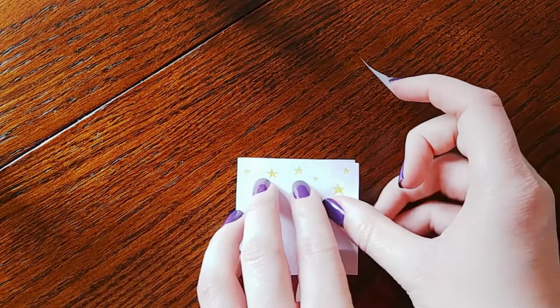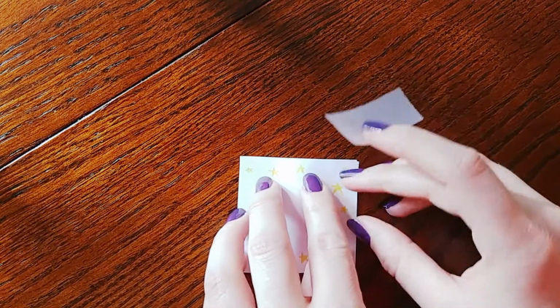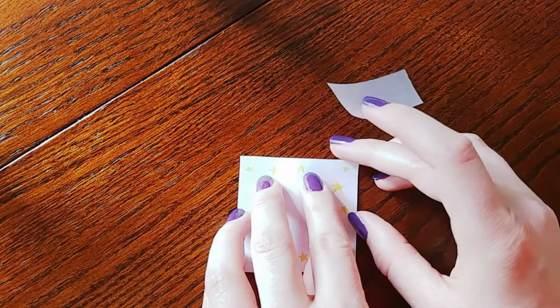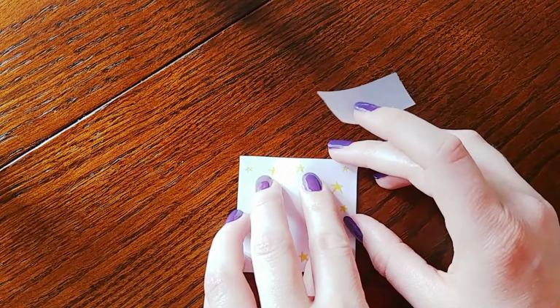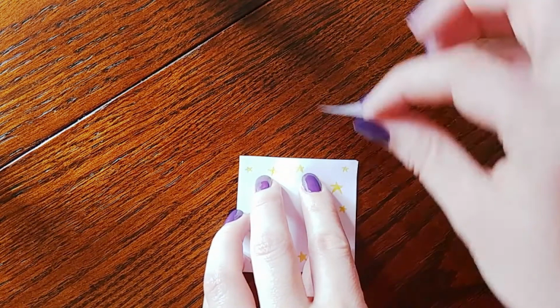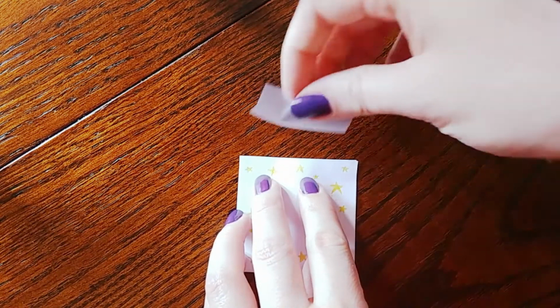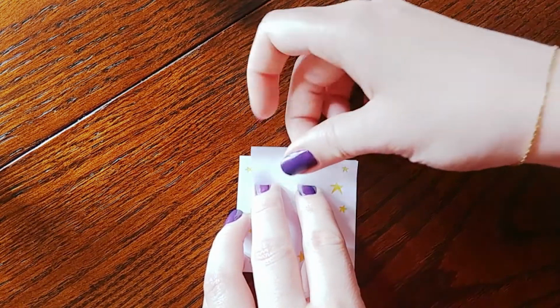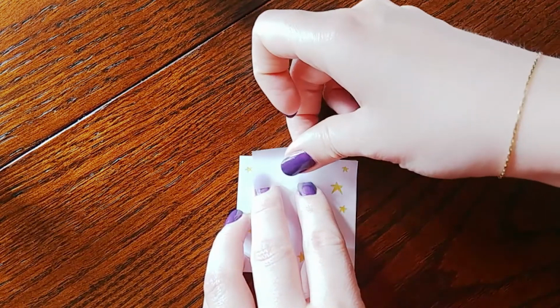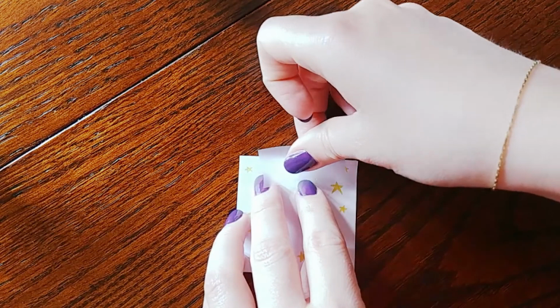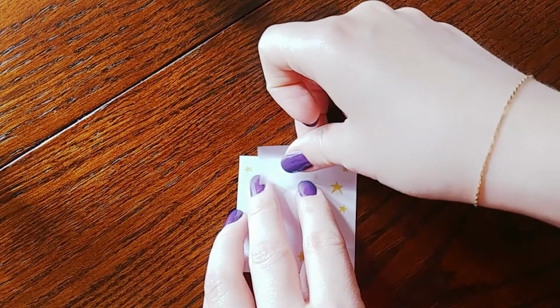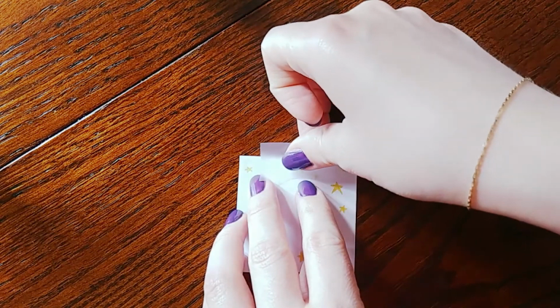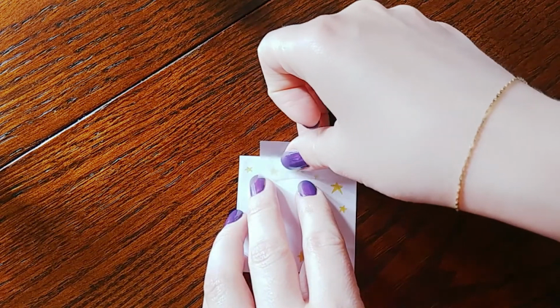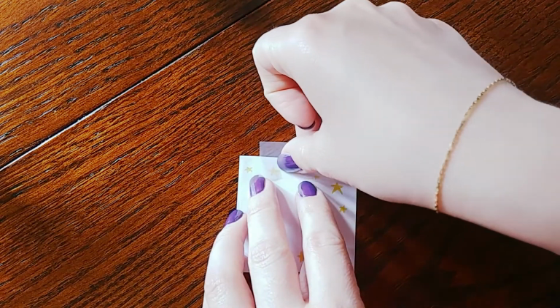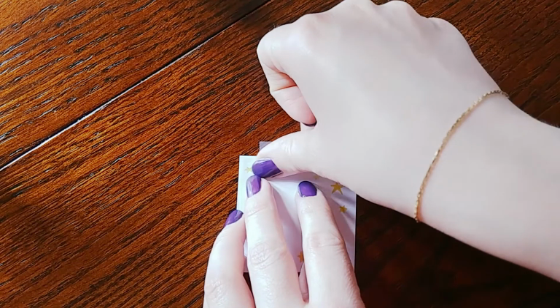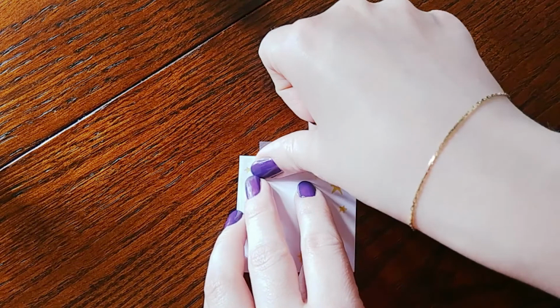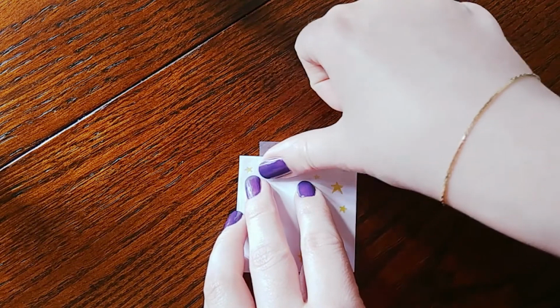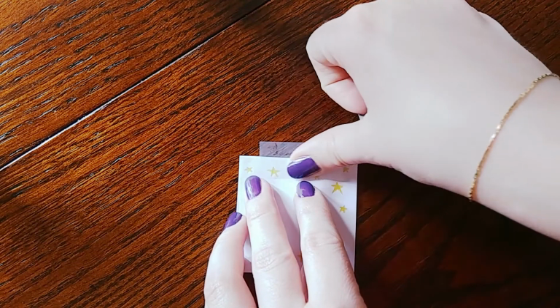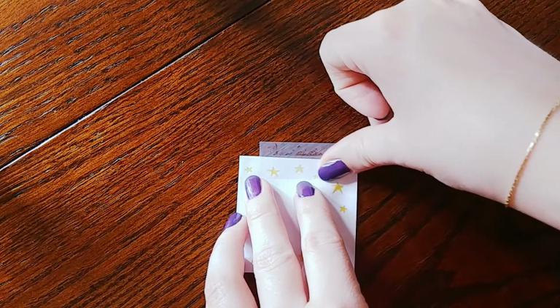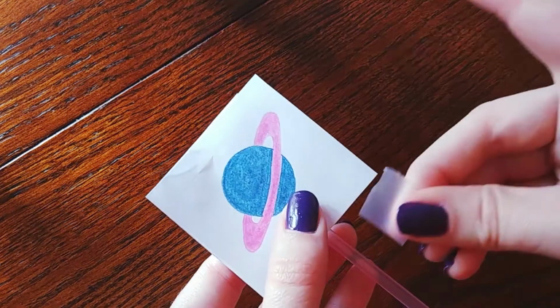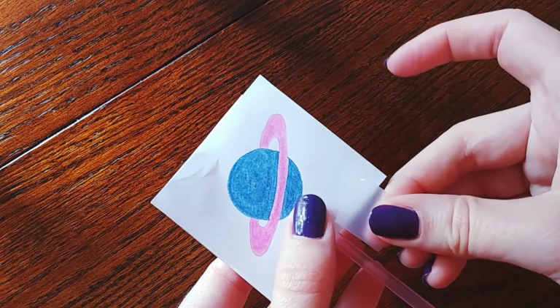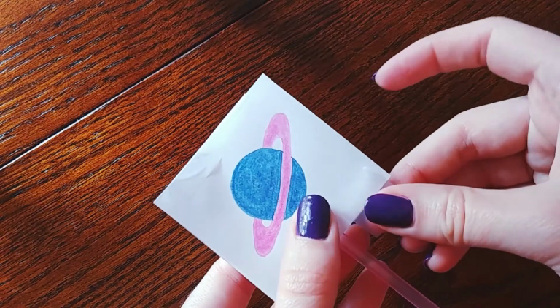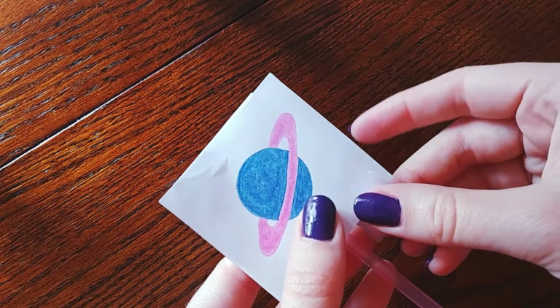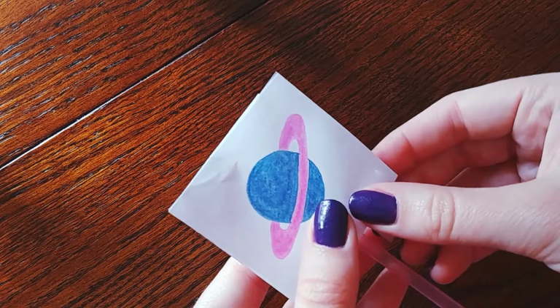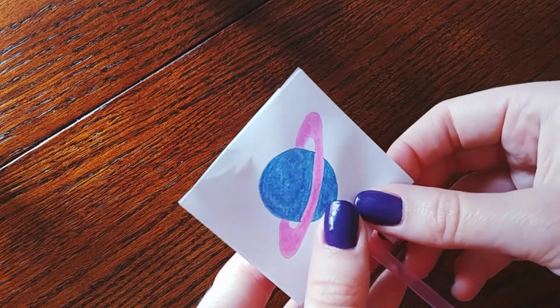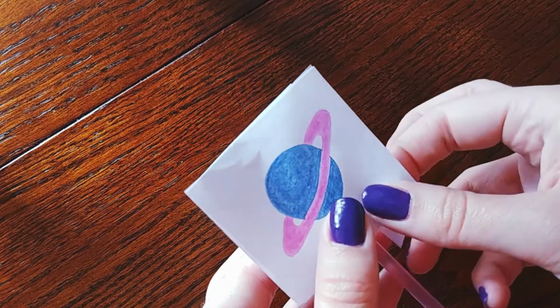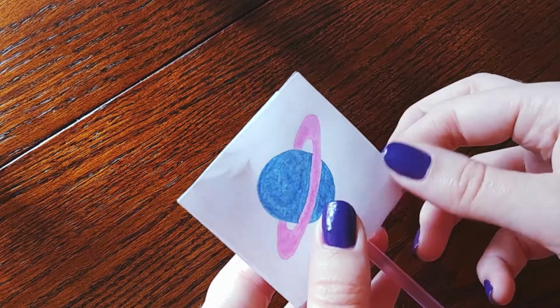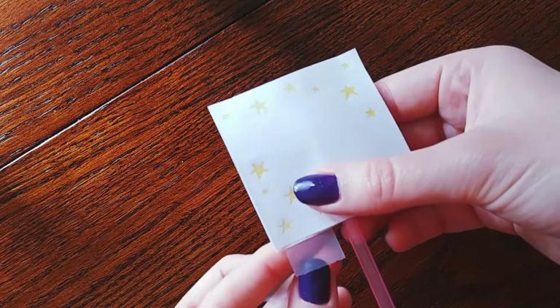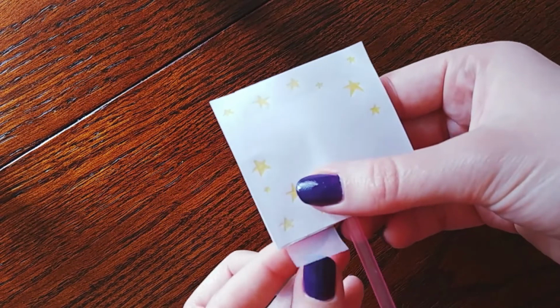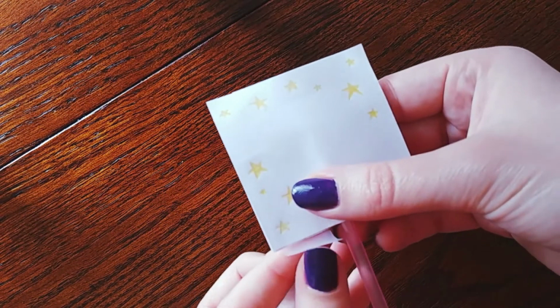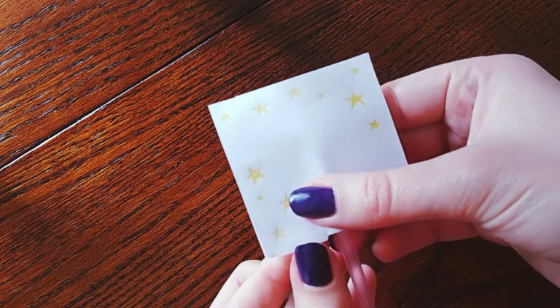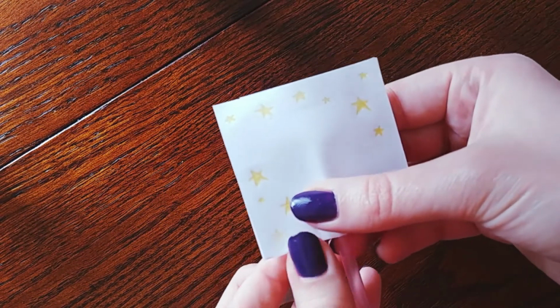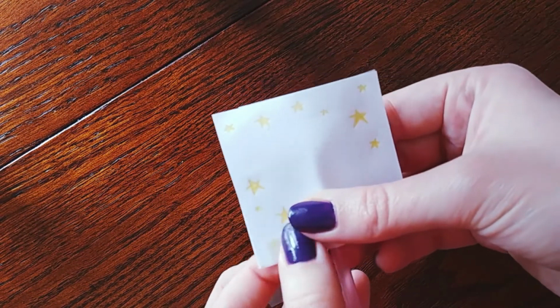Go ahead, tape those two together, put a piece of tape across the top, and a piece of tape at the bottom to make sure it's nice and sturdy.